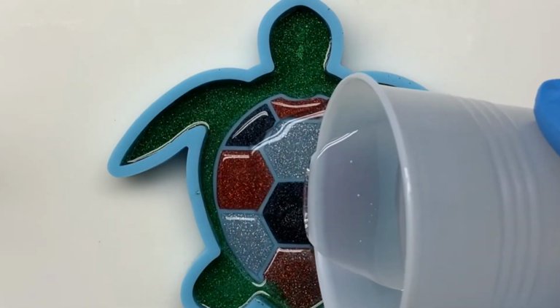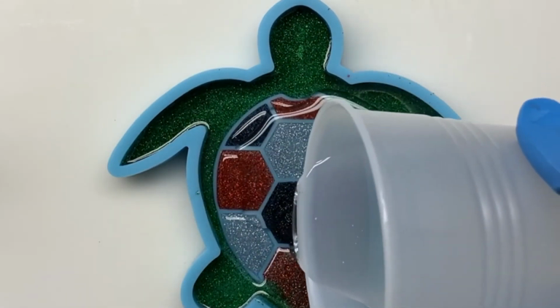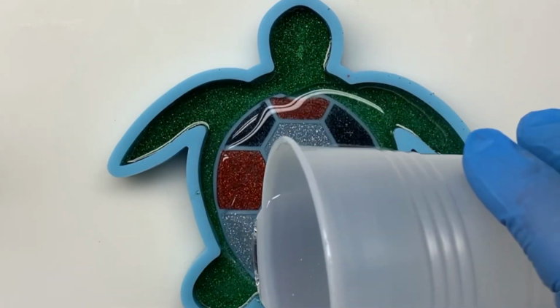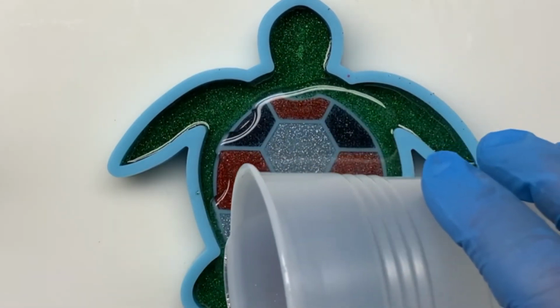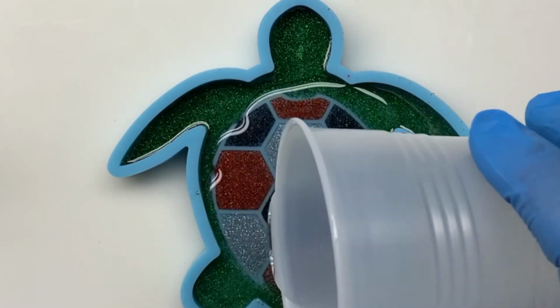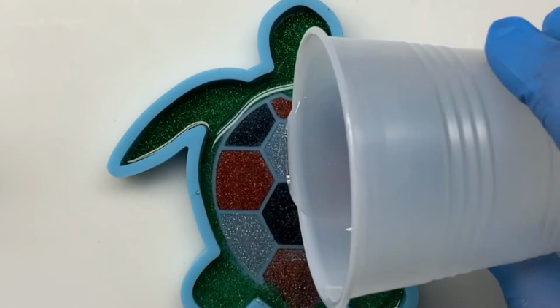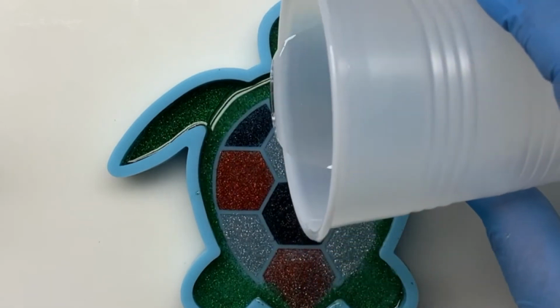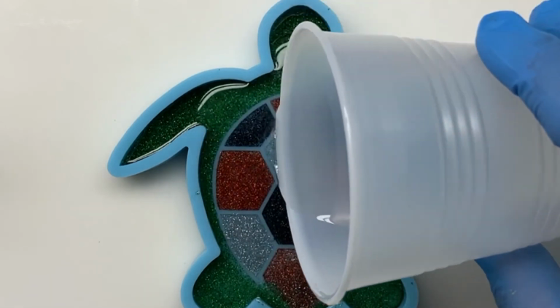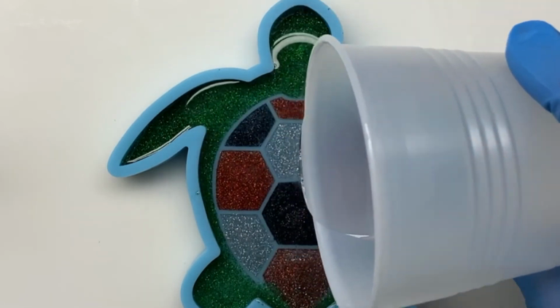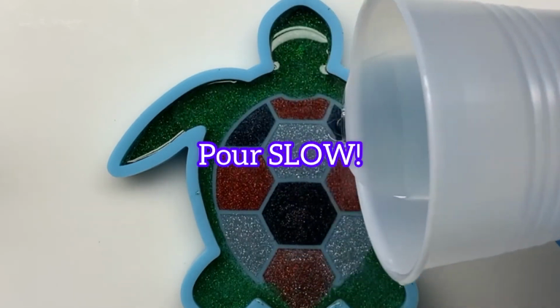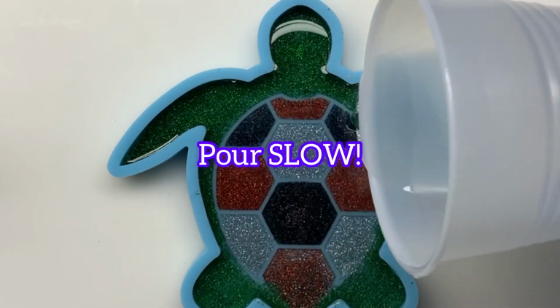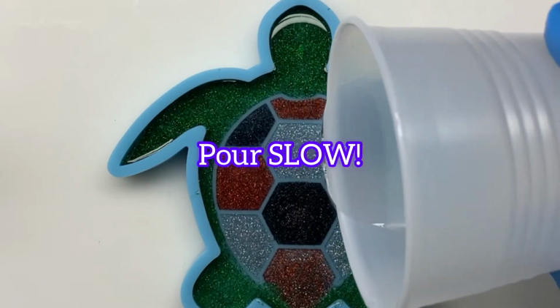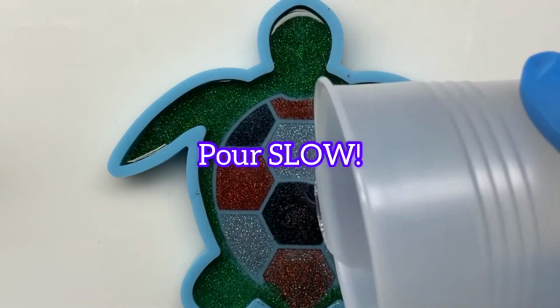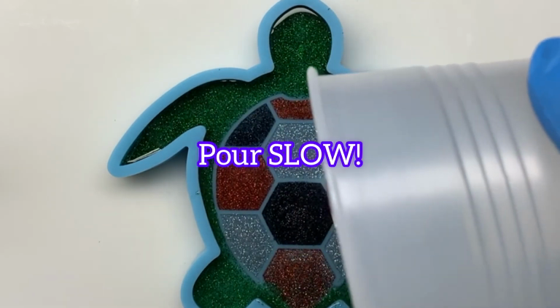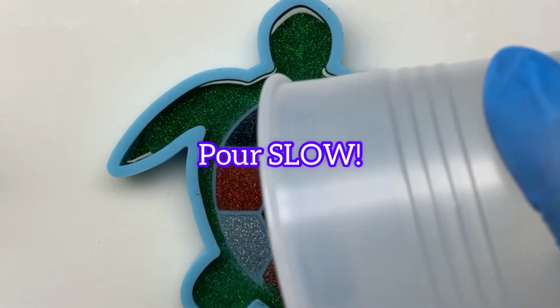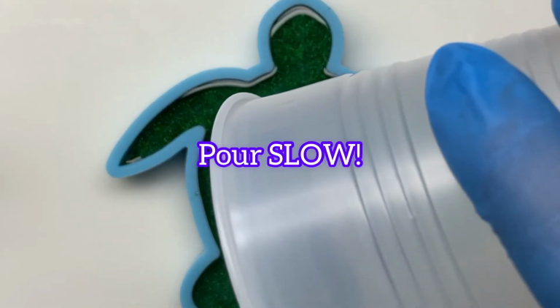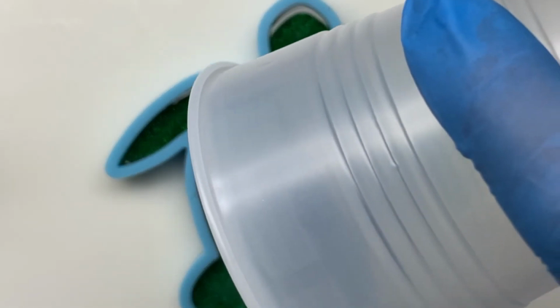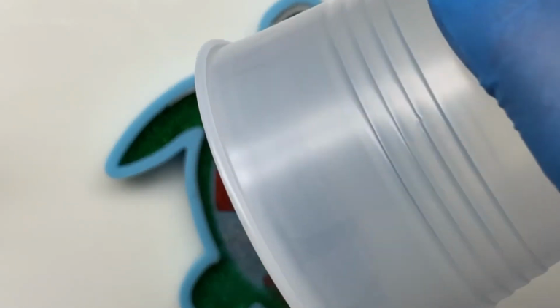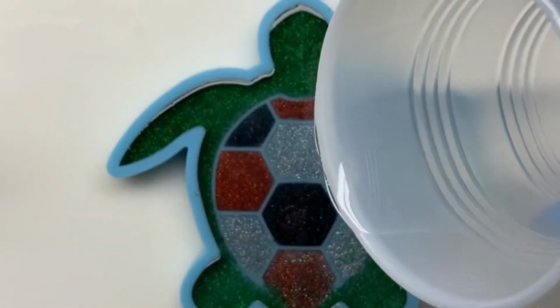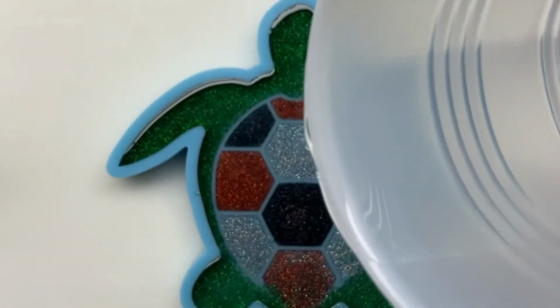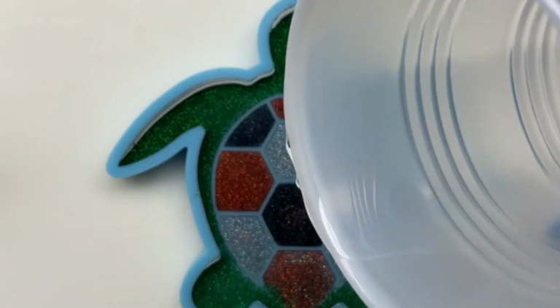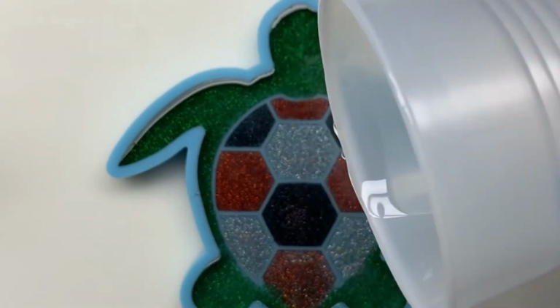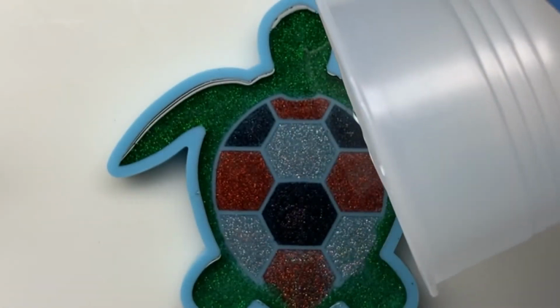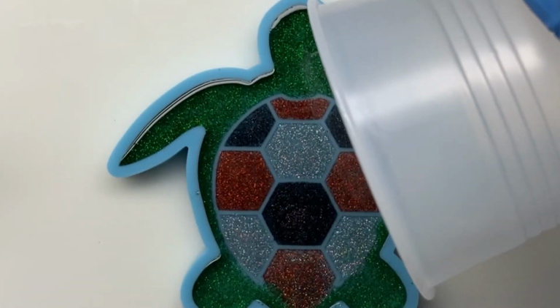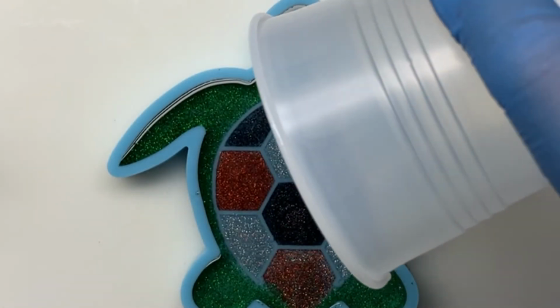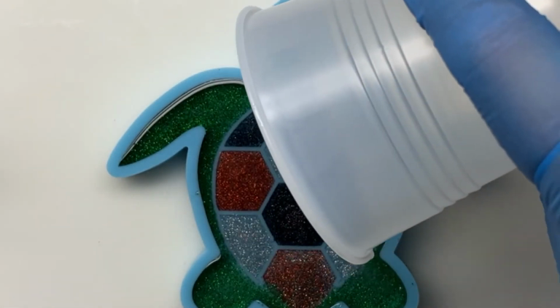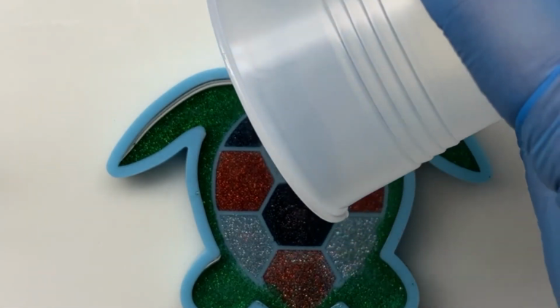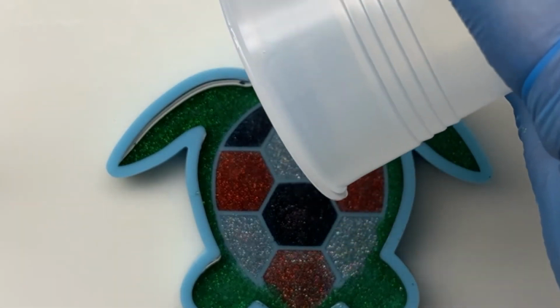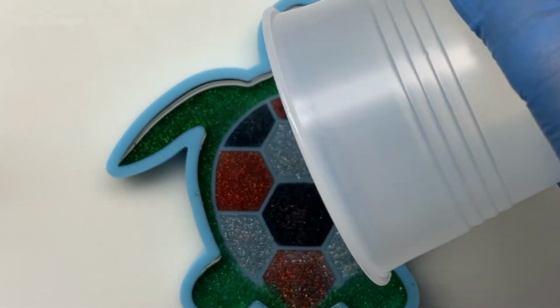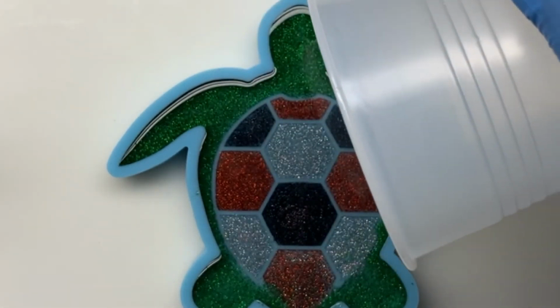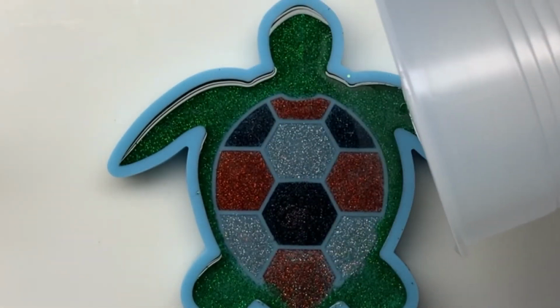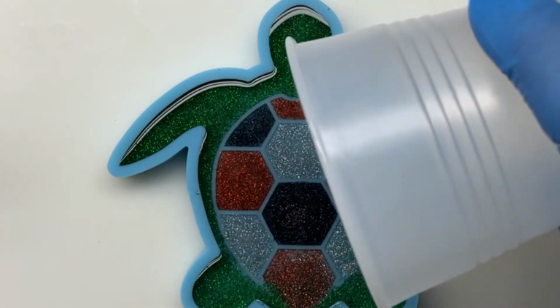If you're pouring into a mold that has a lot of deep crevices, it's important to pour very slowly. This resin is self-leveling, so it will get into those small crevices with no problem — you just have to pour slow.